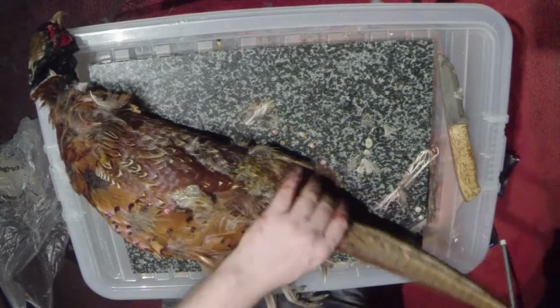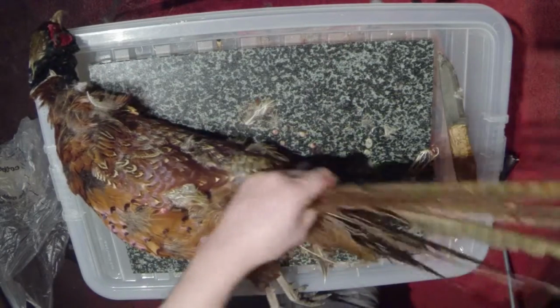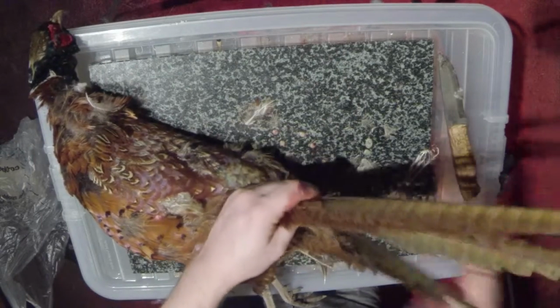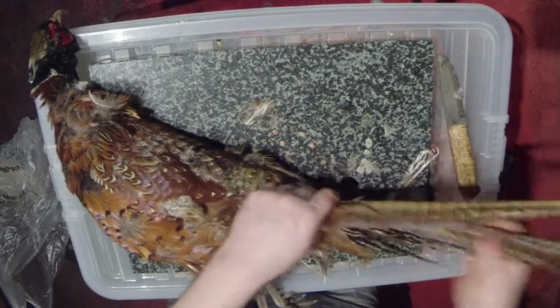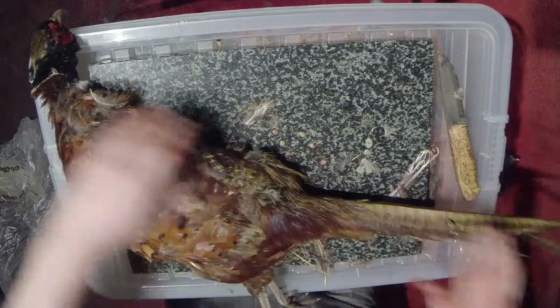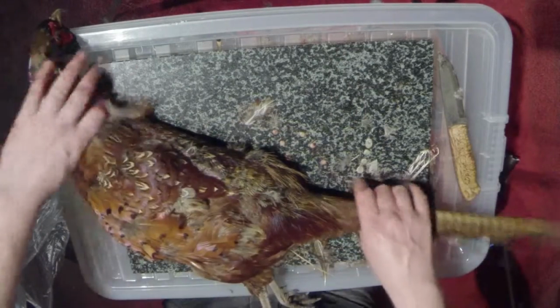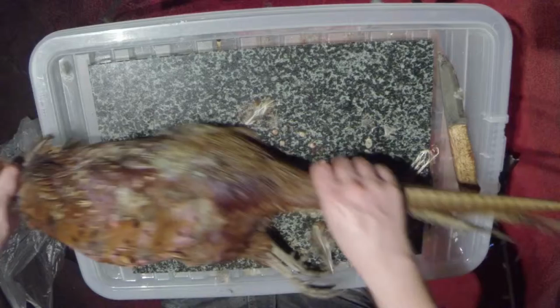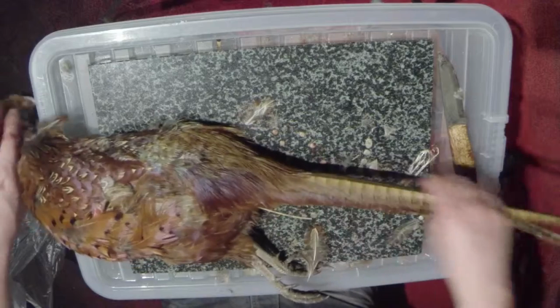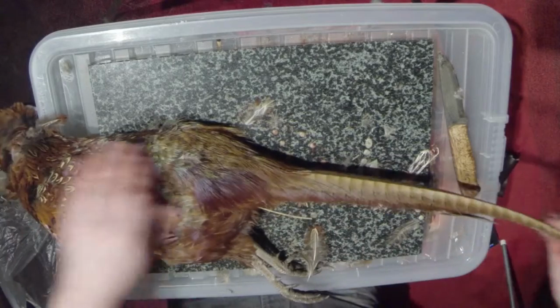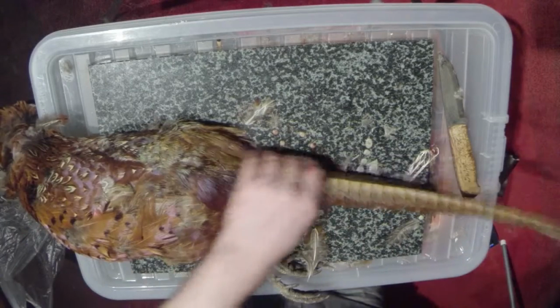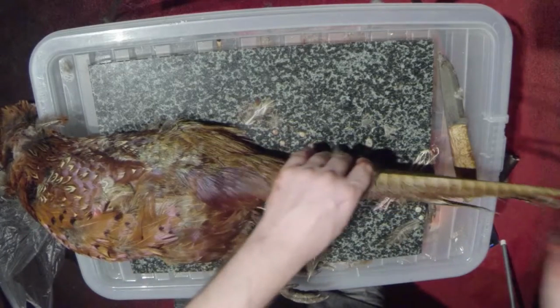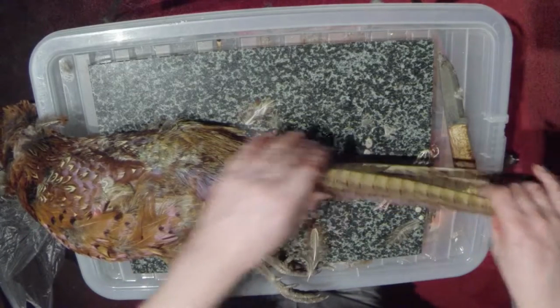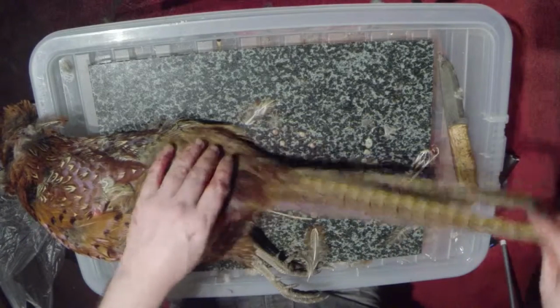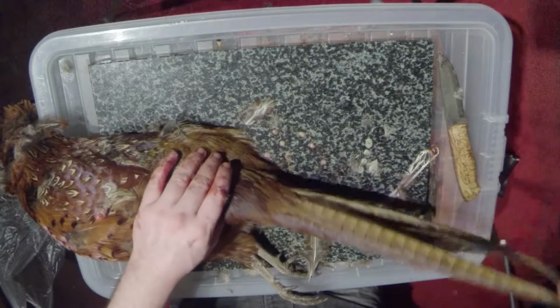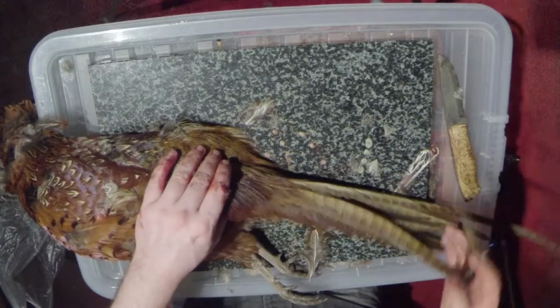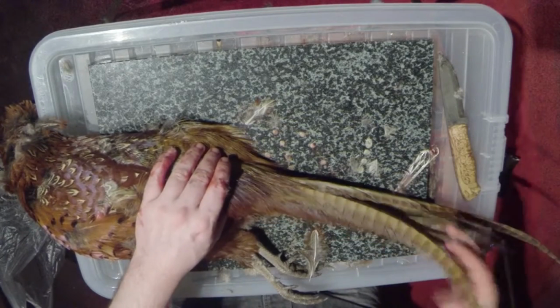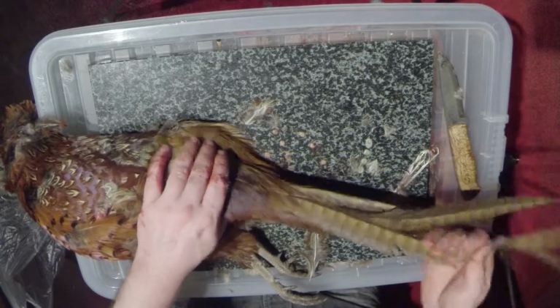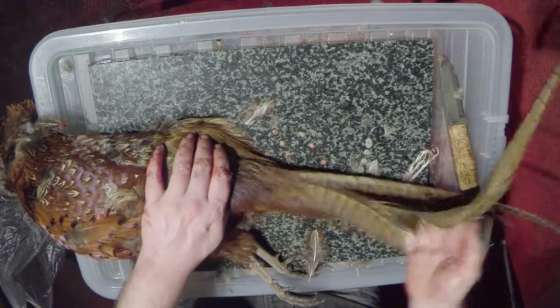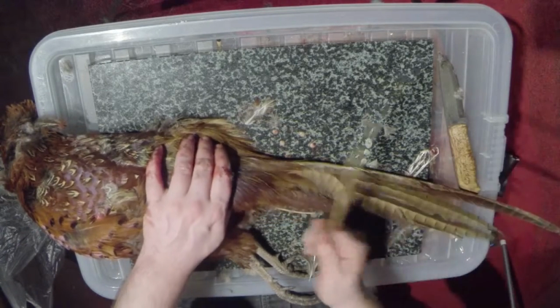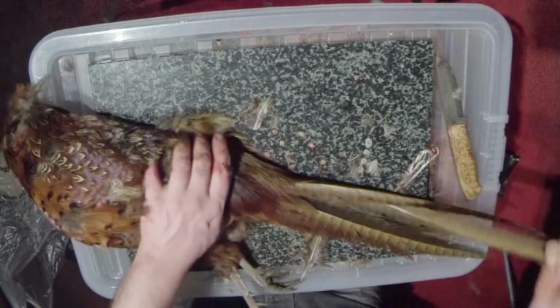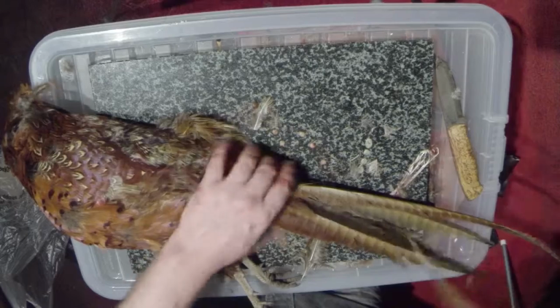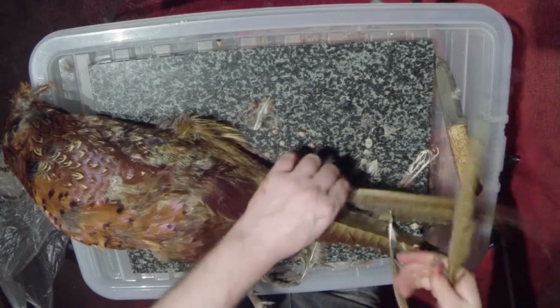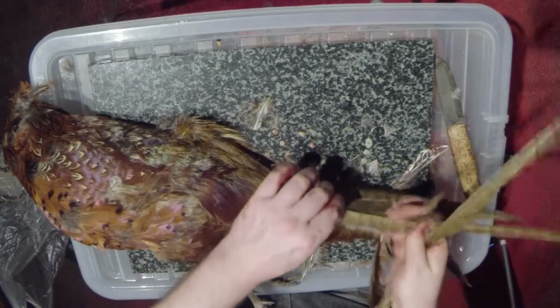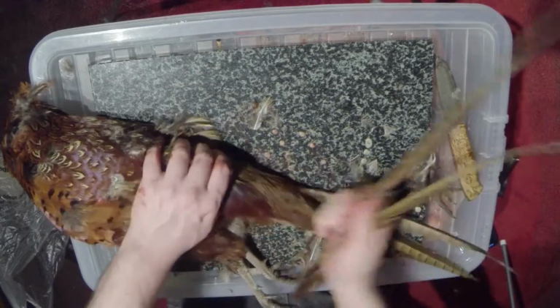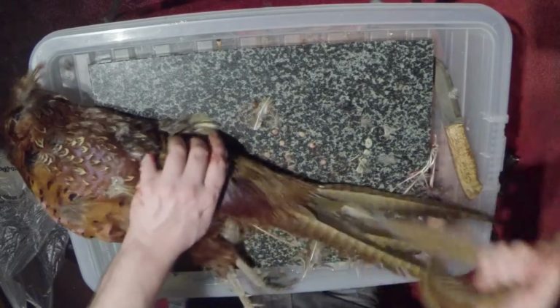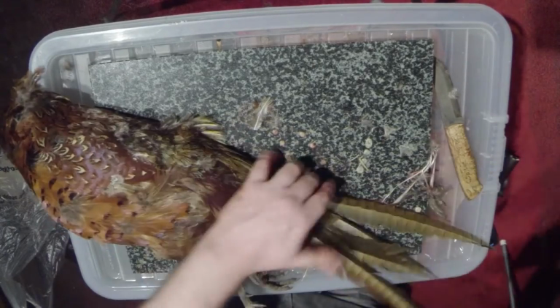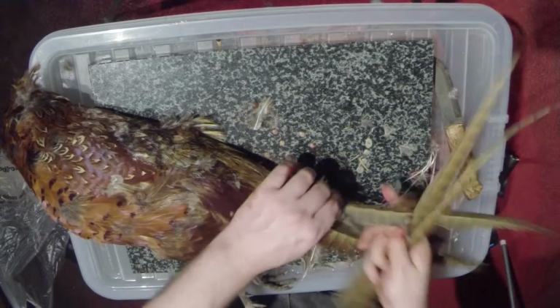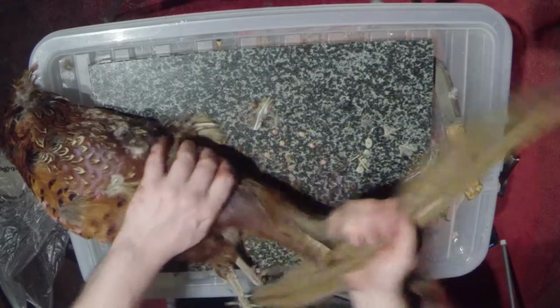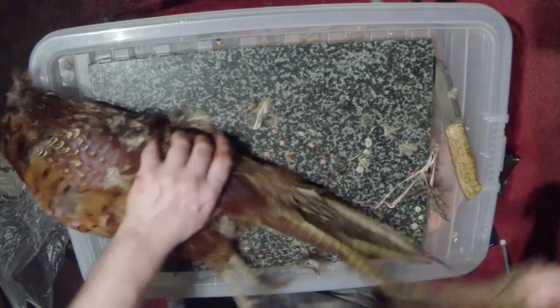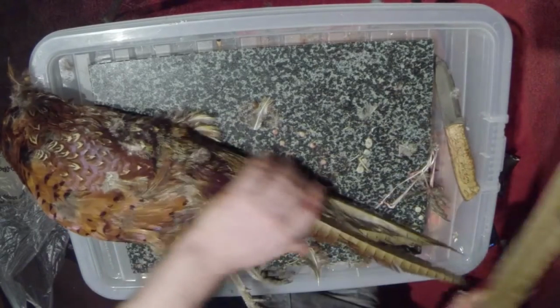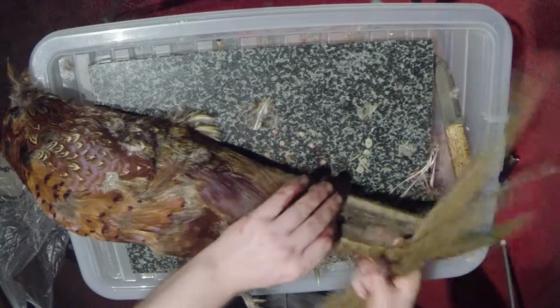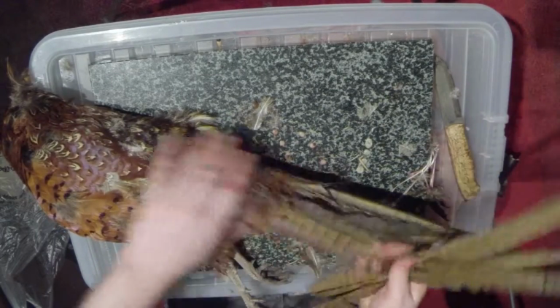The next thing you do is deal with these long tail feathers. They're quite decorative and nice, but it makes life easier if you take them away.